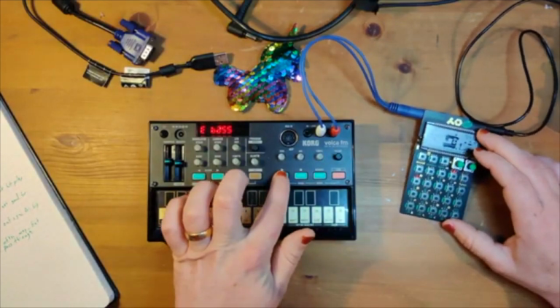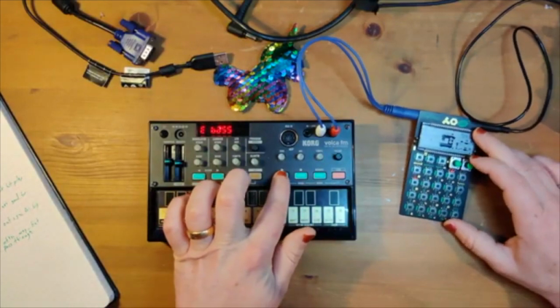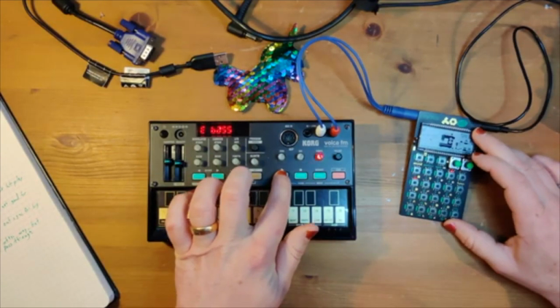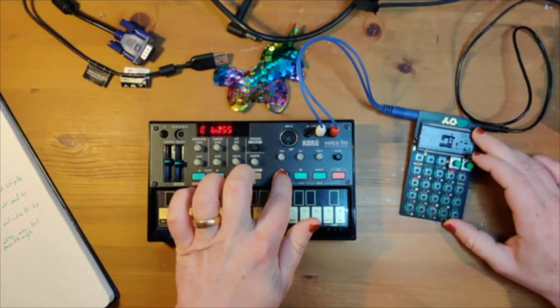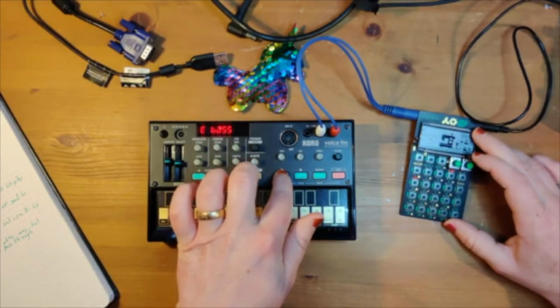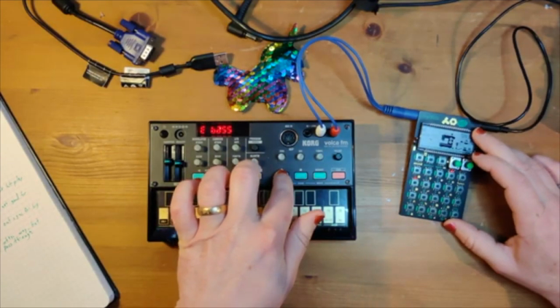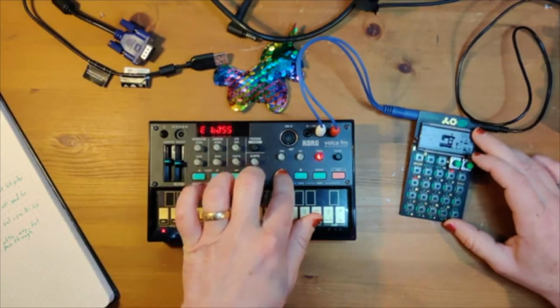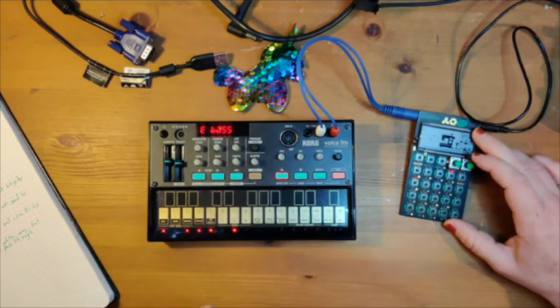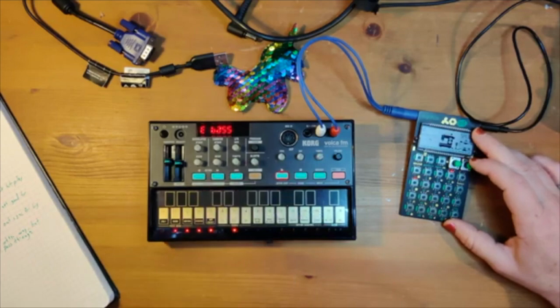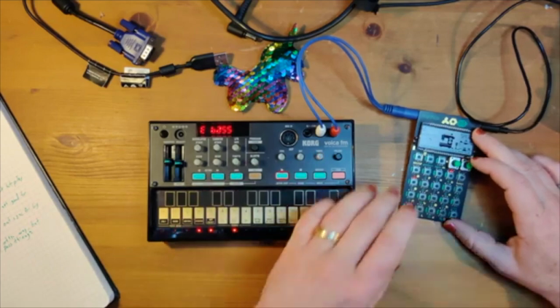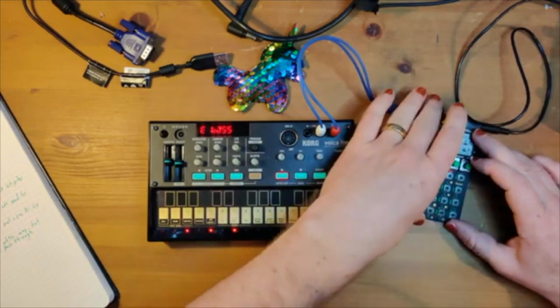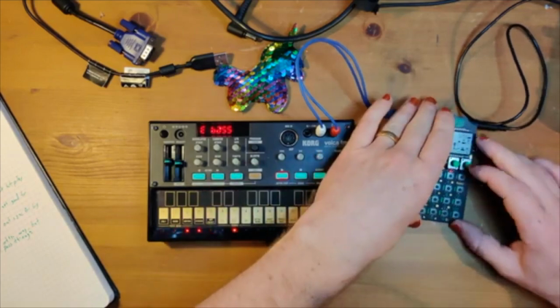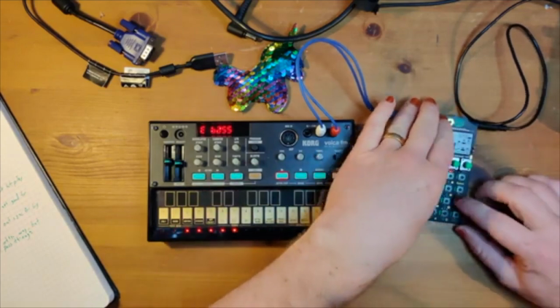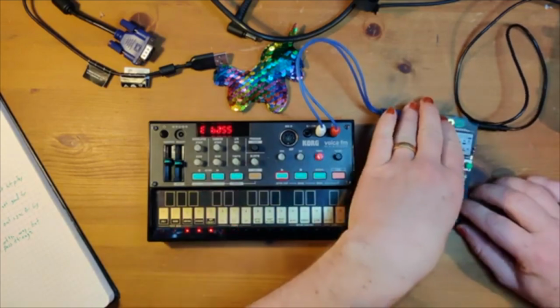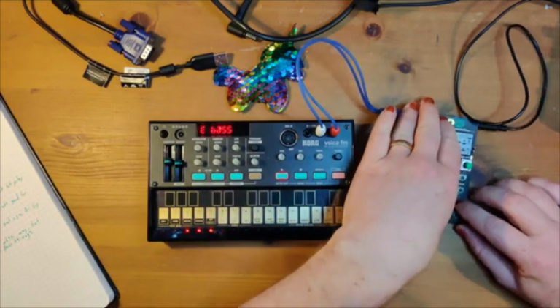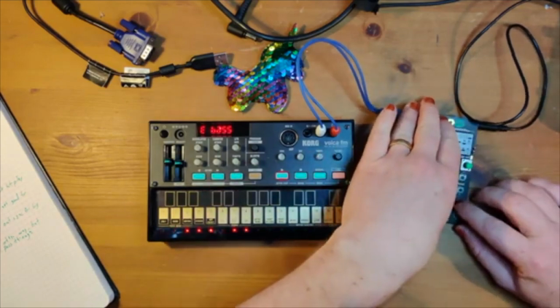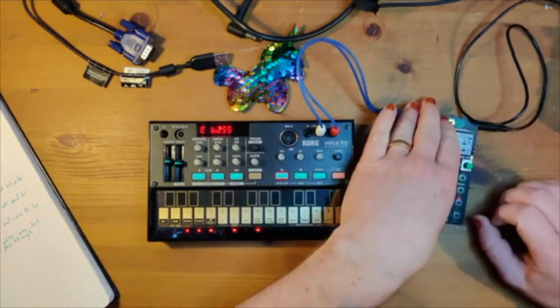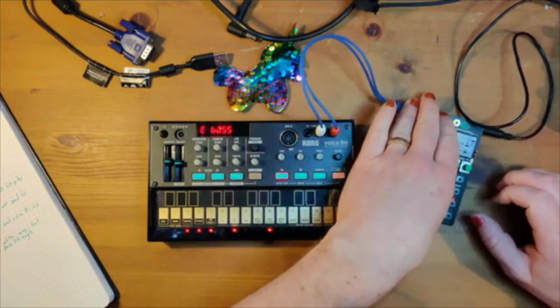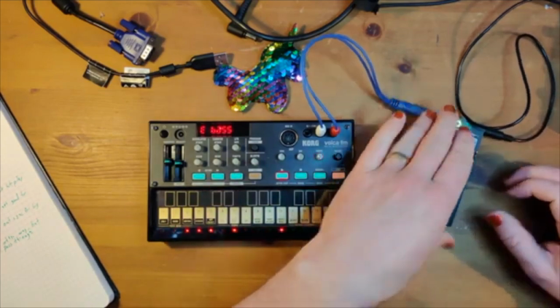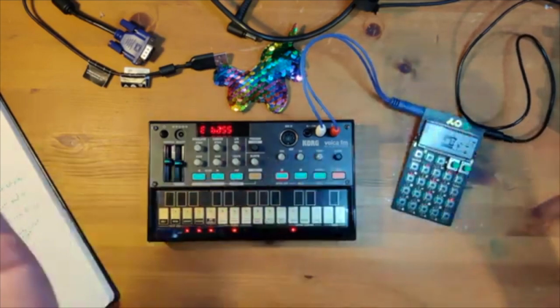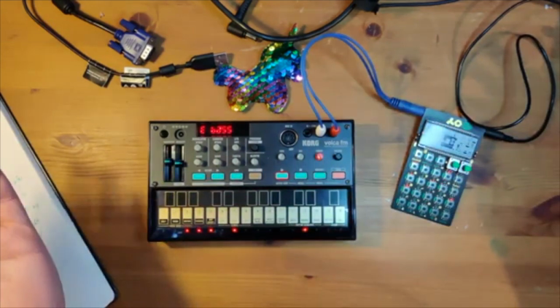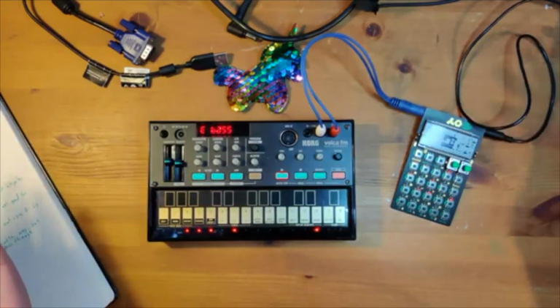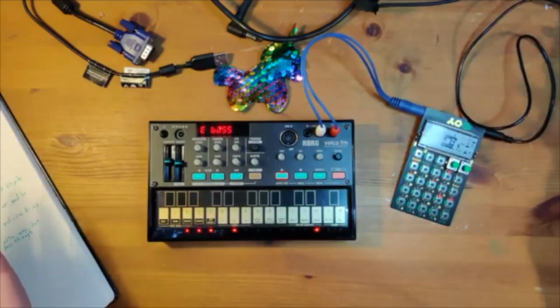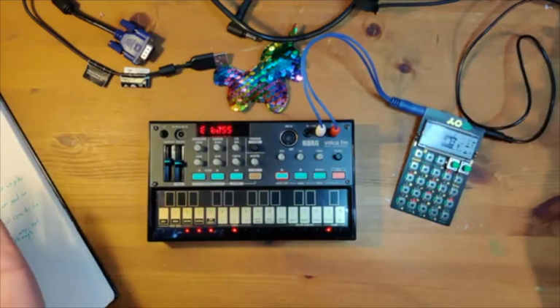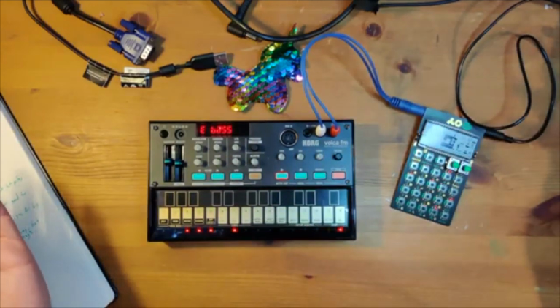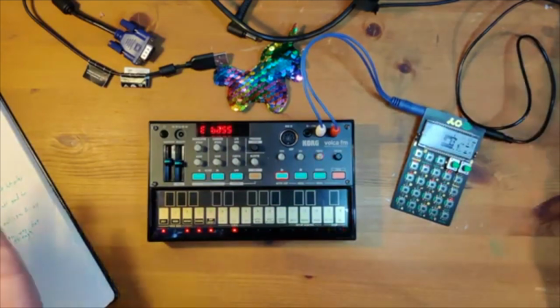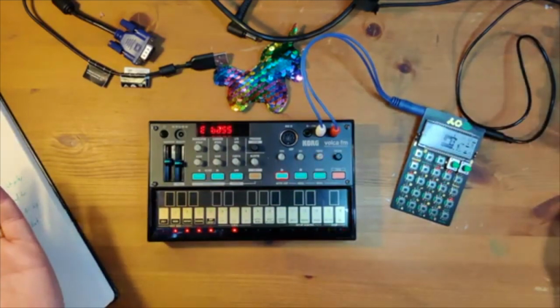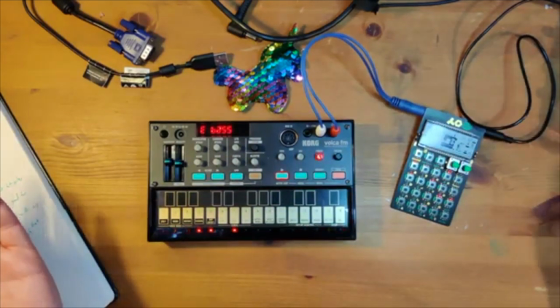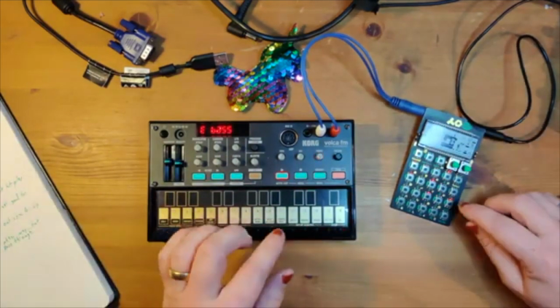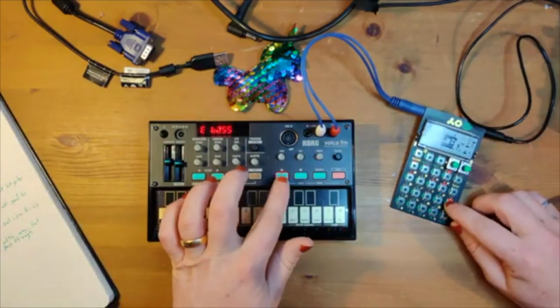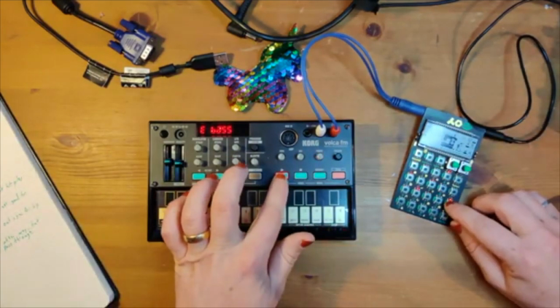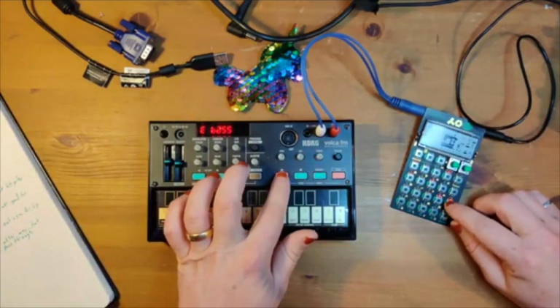Now I'll connect that up and show you what it sounds like. I can start the Volca and then start it up — and it's perfectly in sync. It's never going to go out of sync, so that's great.